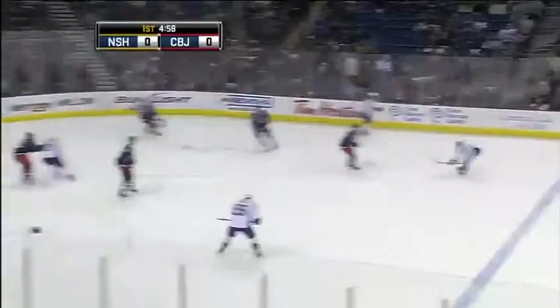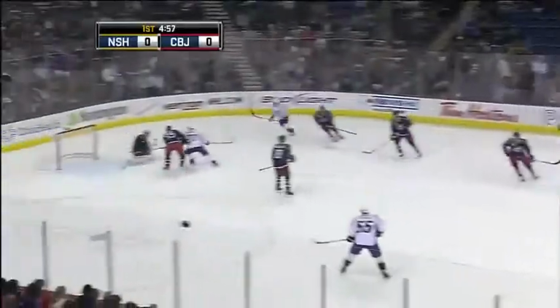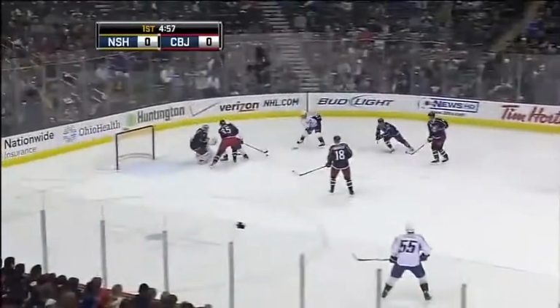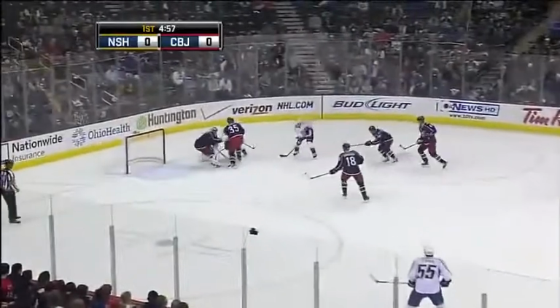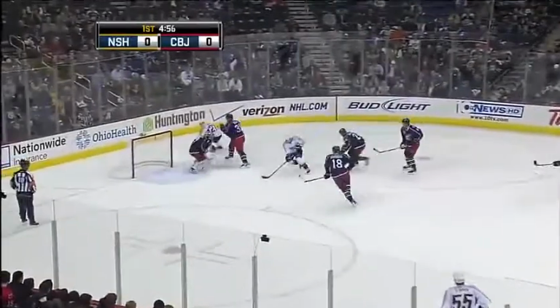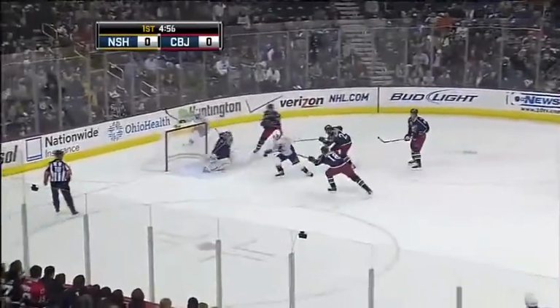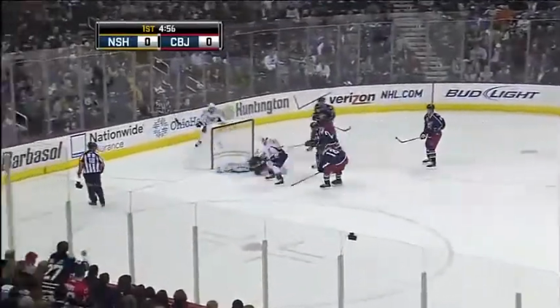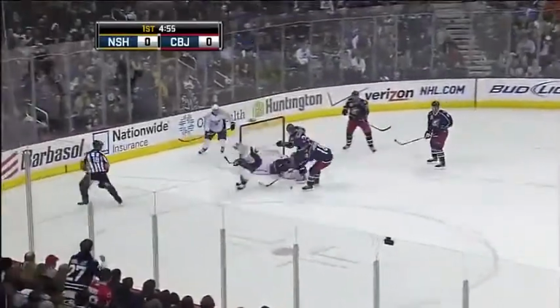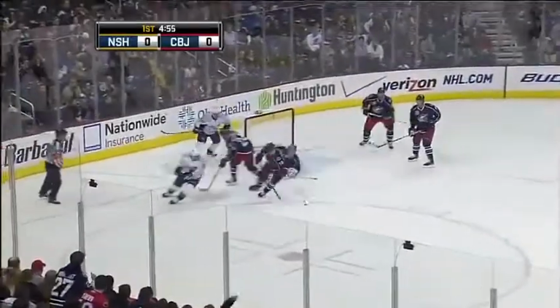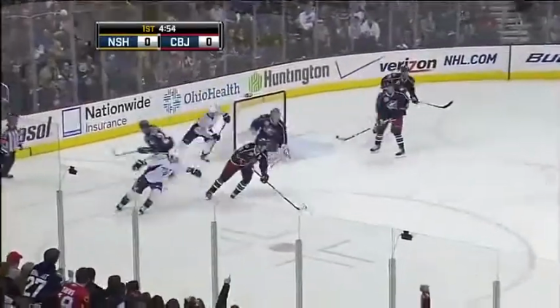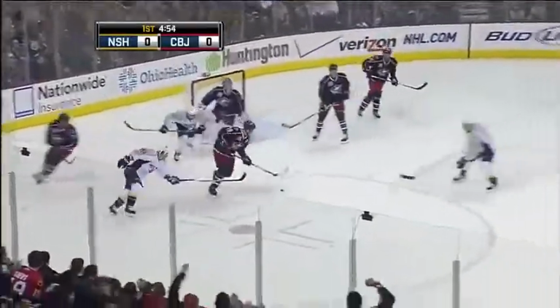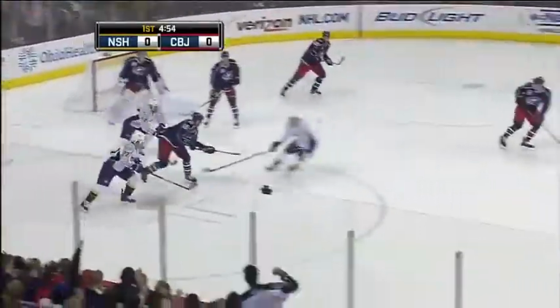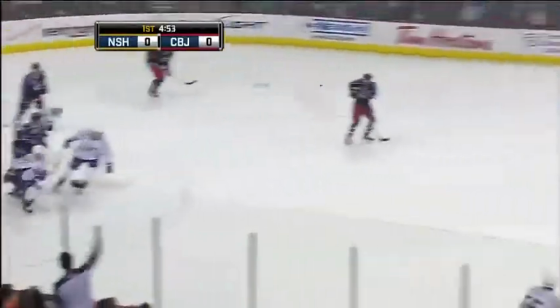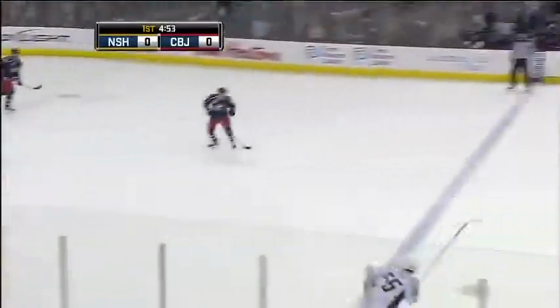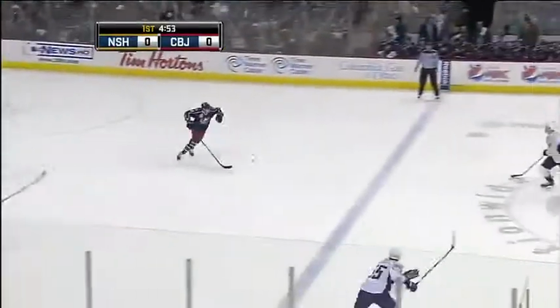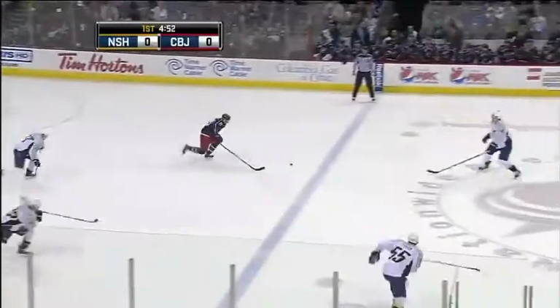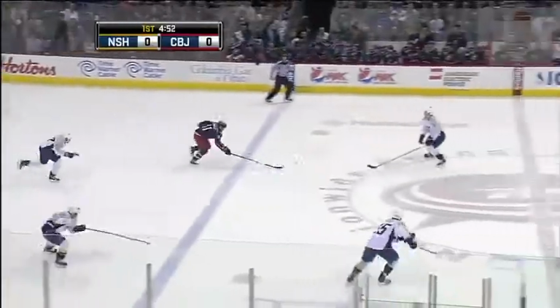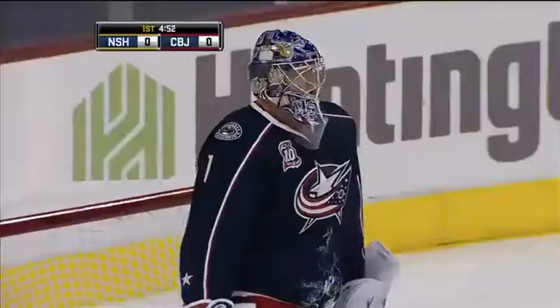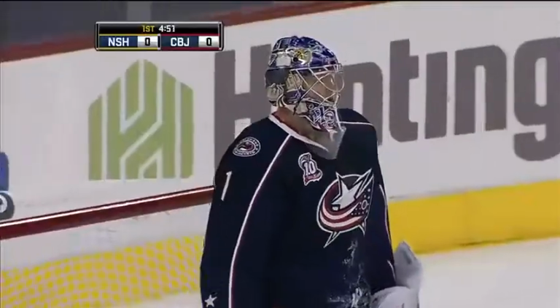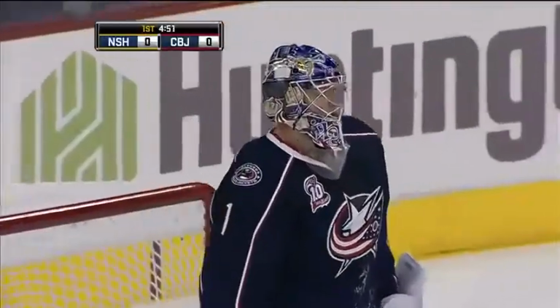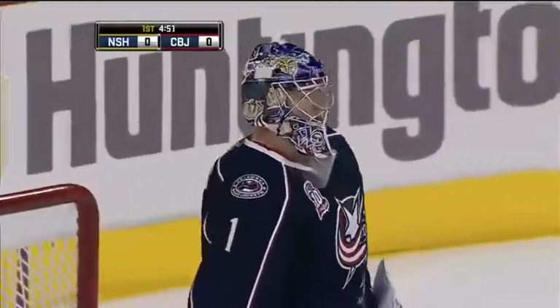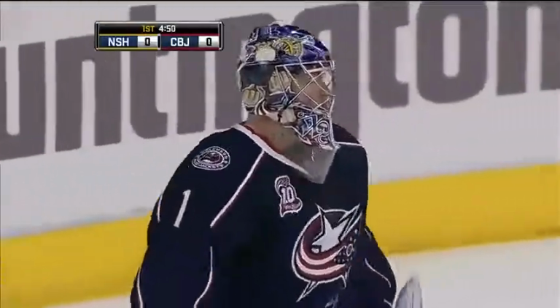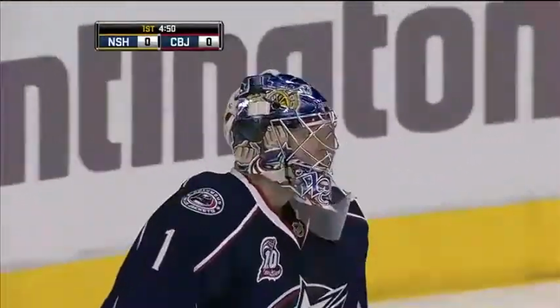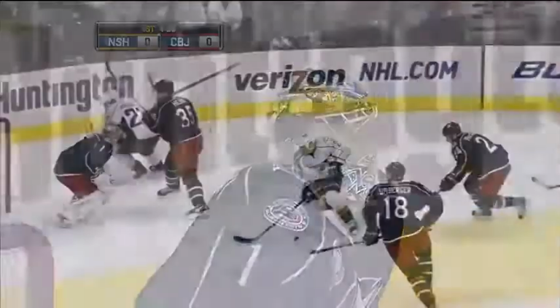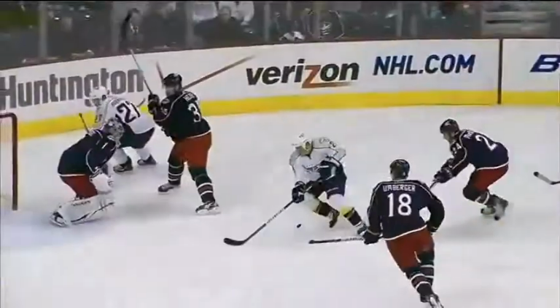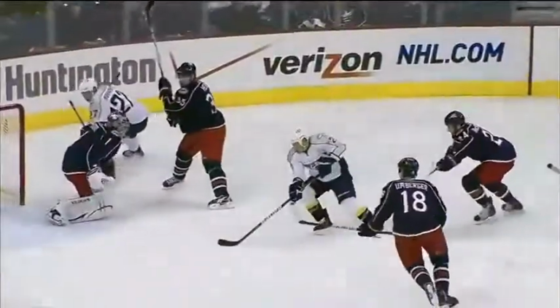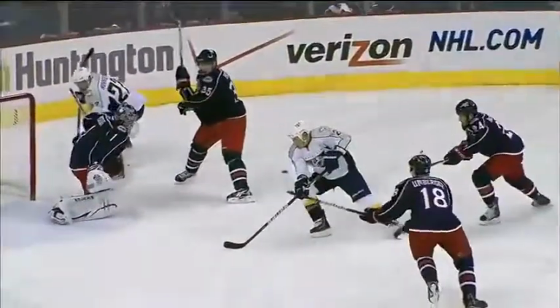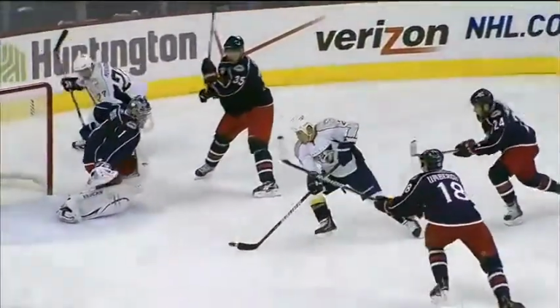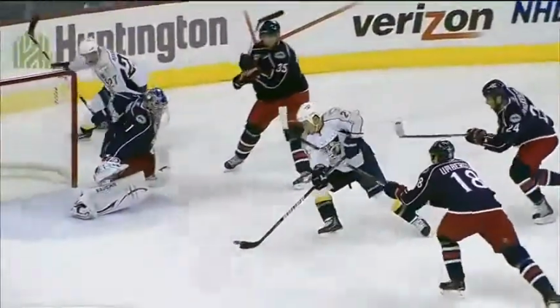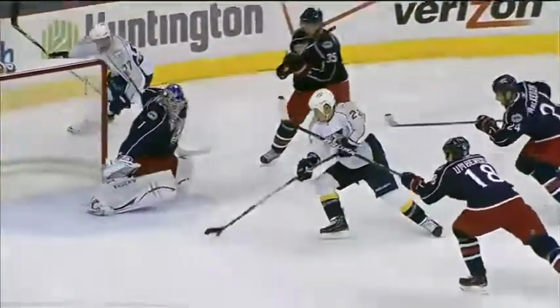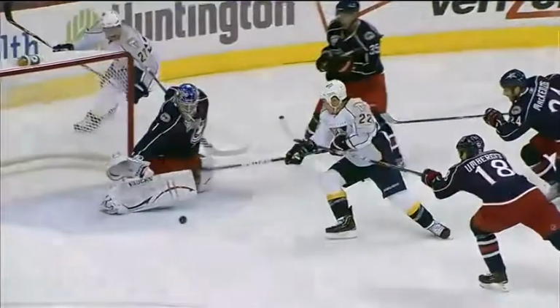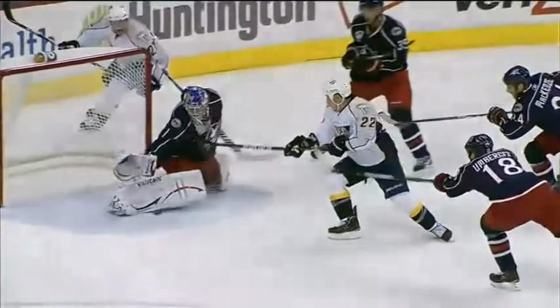Over the point, quick shot by Franzen. Rebound! Oh, what an outstanding stop for a point-blank range! Getting the glove on it, there was Mason, to go off the stick of Jordan Tootoo.